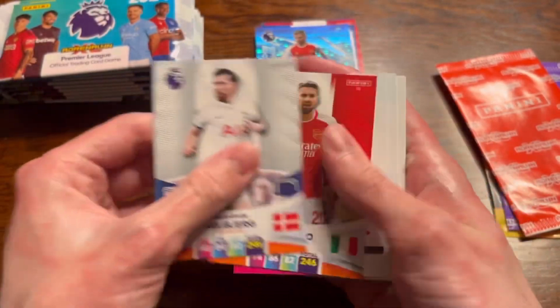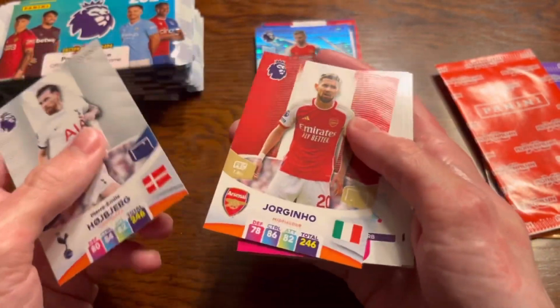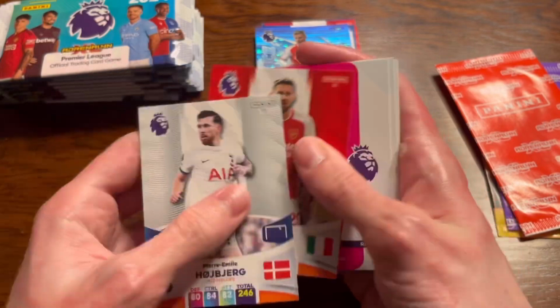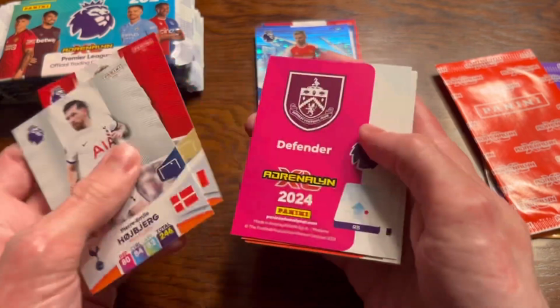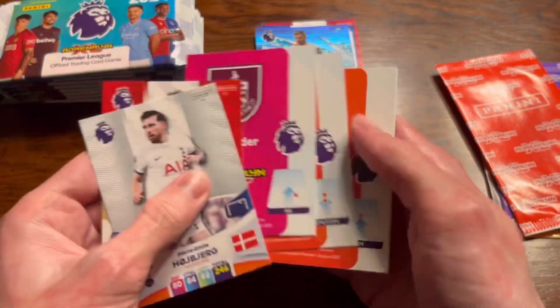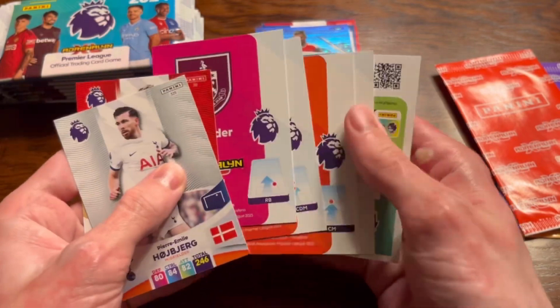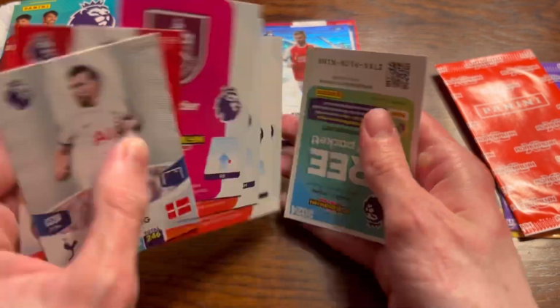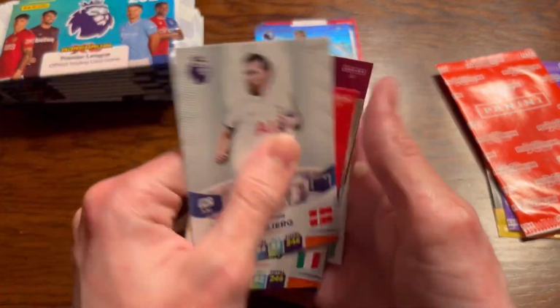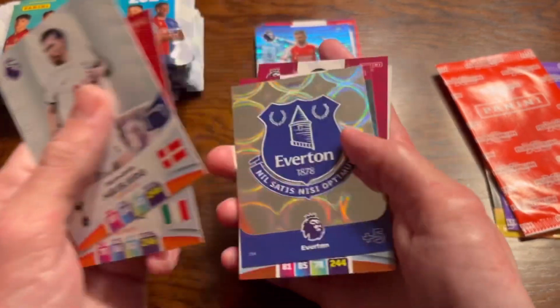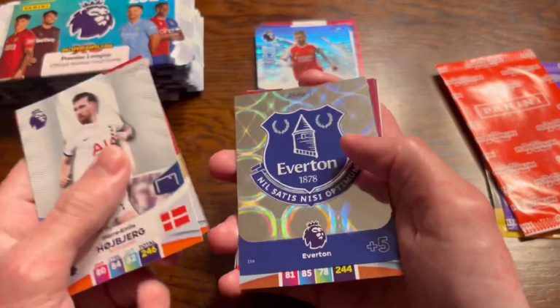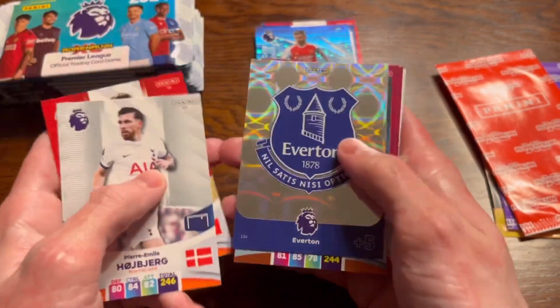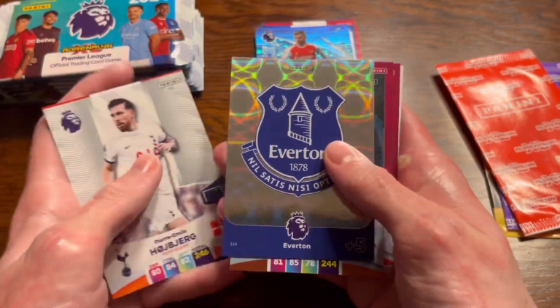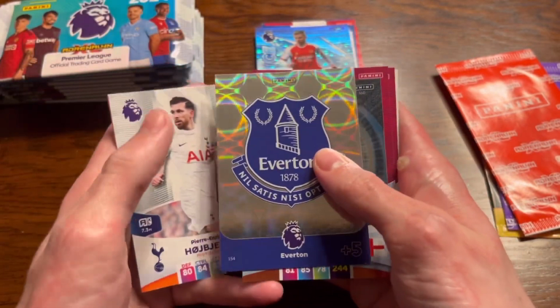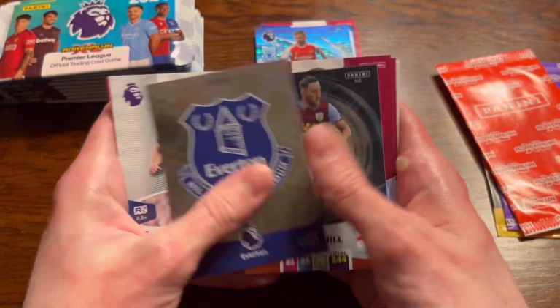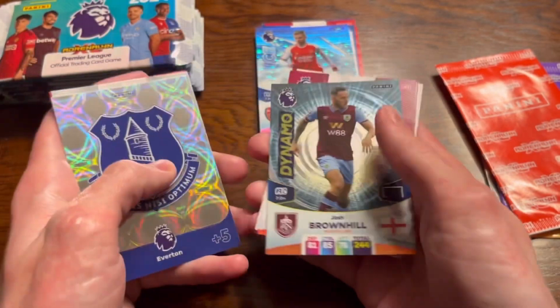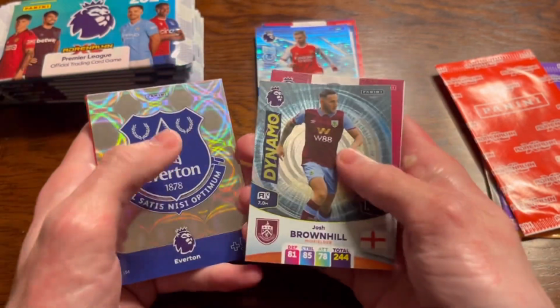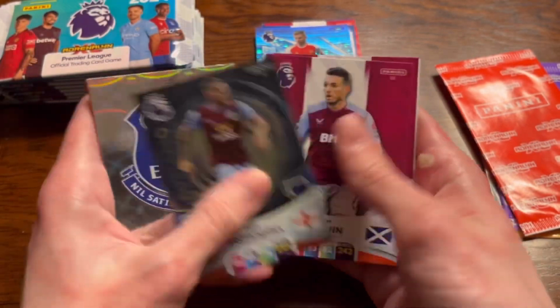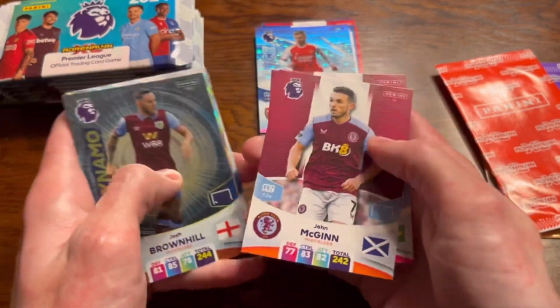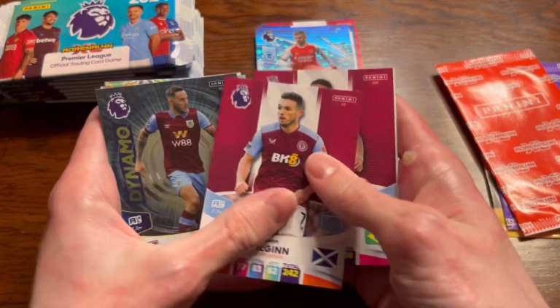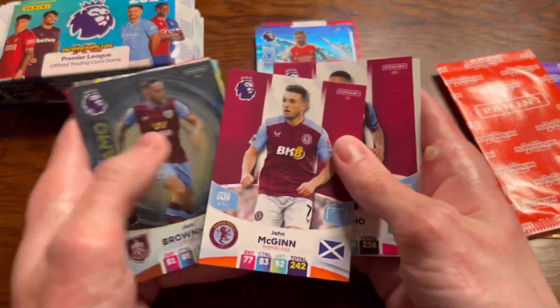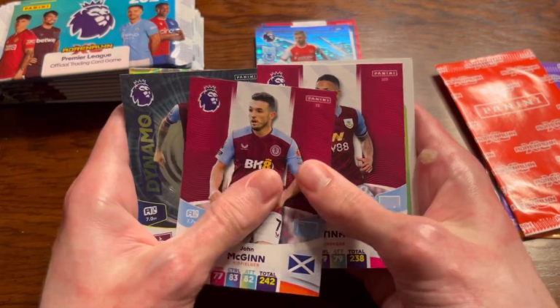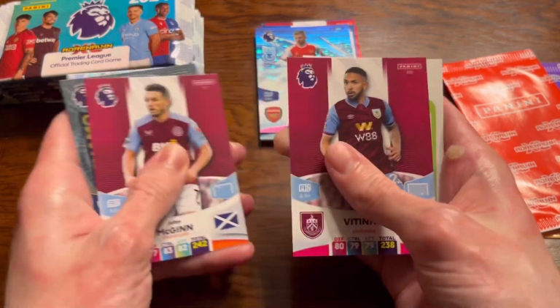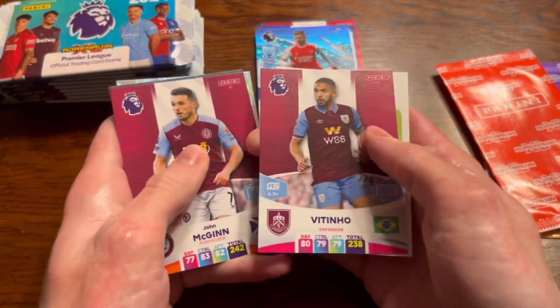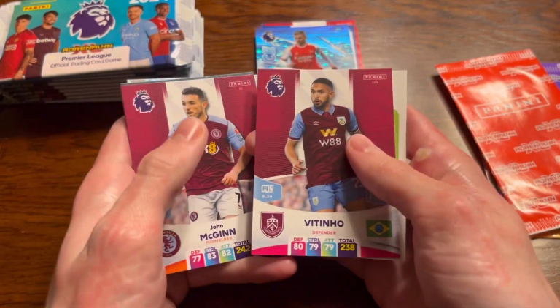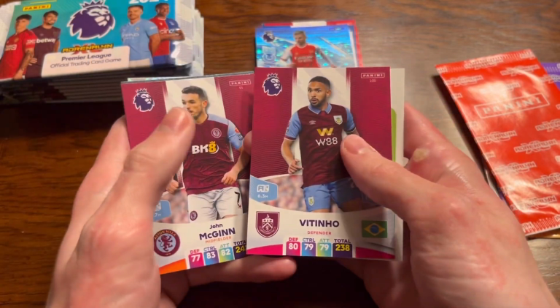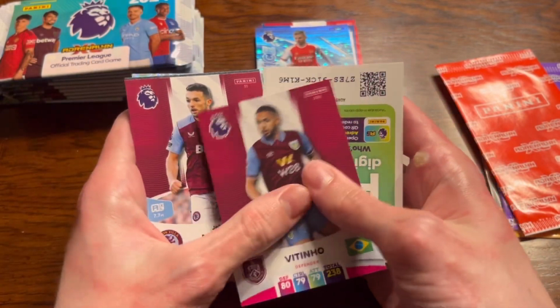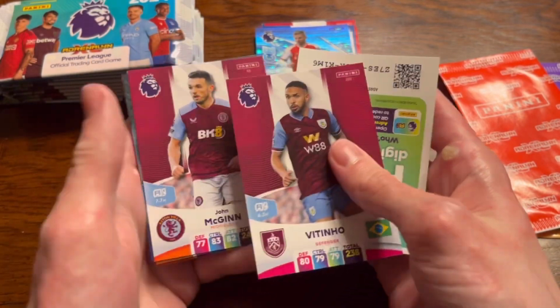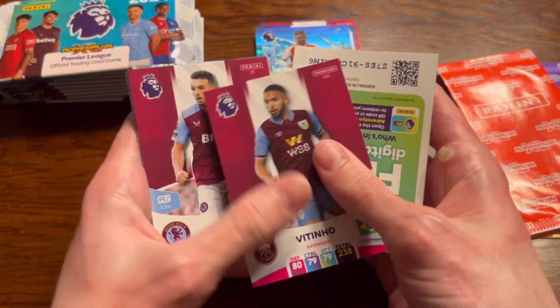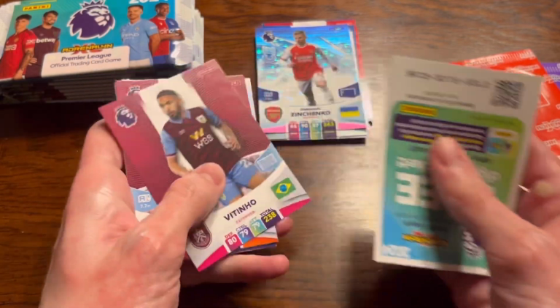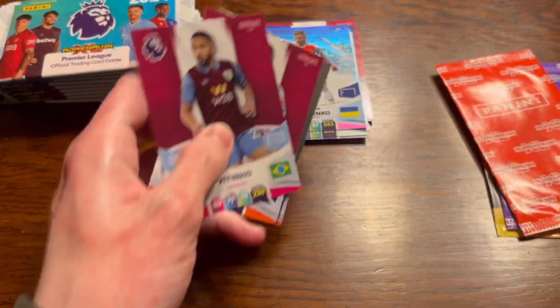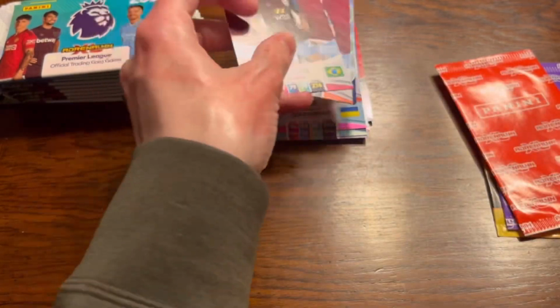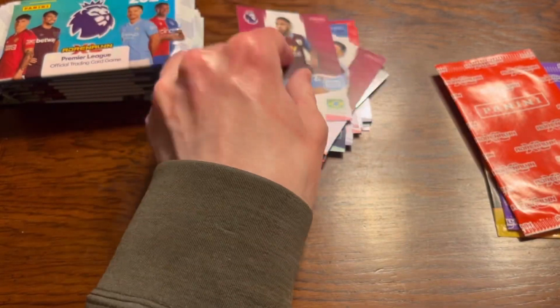Next up we have Hoiberg, Jorginho there - and these packs are laid out a bit weird. Everton's Badge, Brownhill, McGinn, and Vitinho from Burnley.